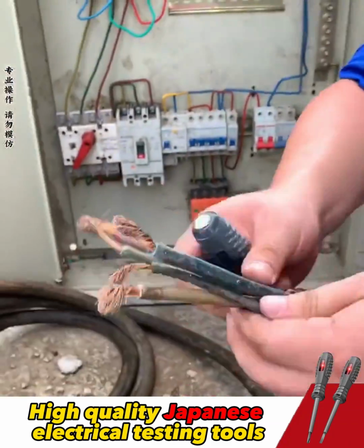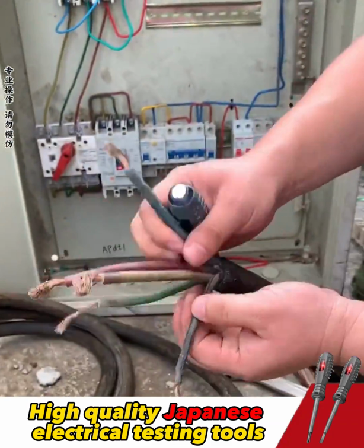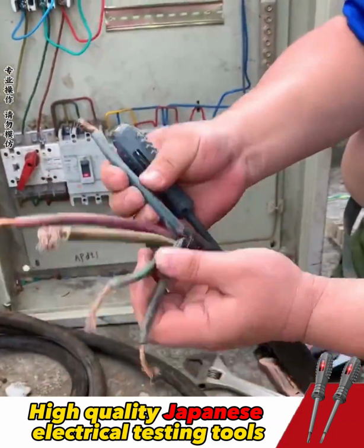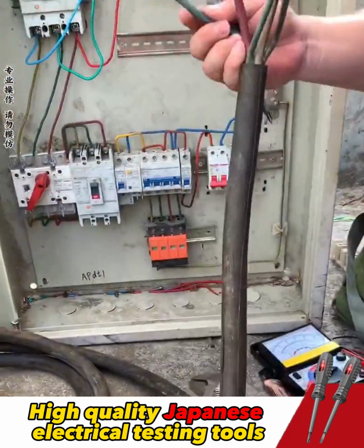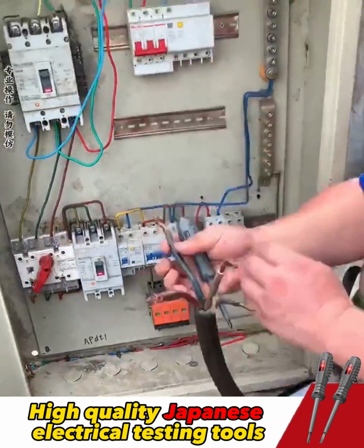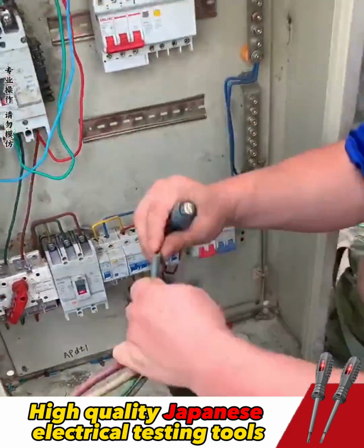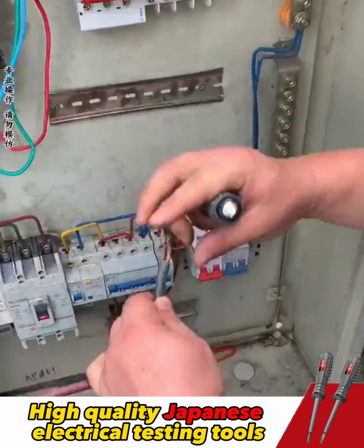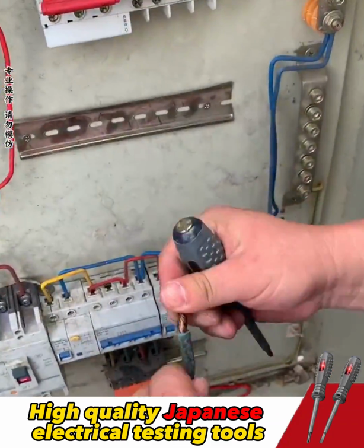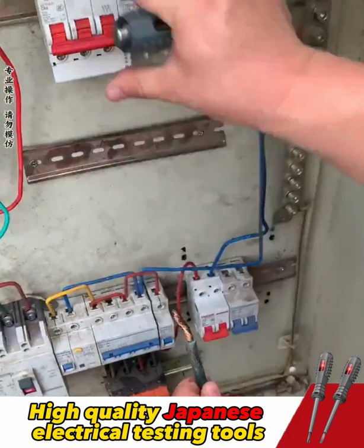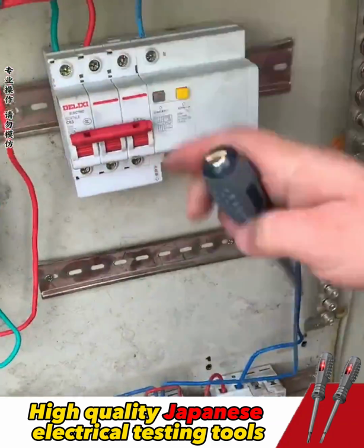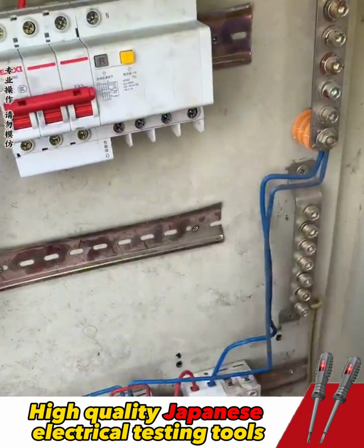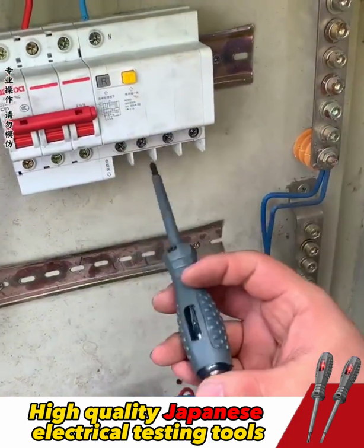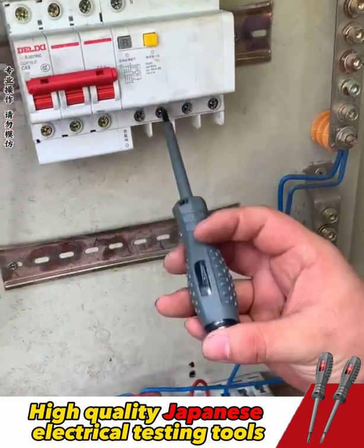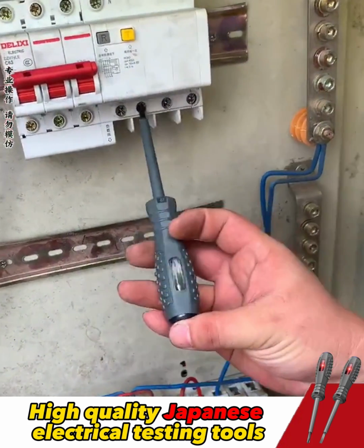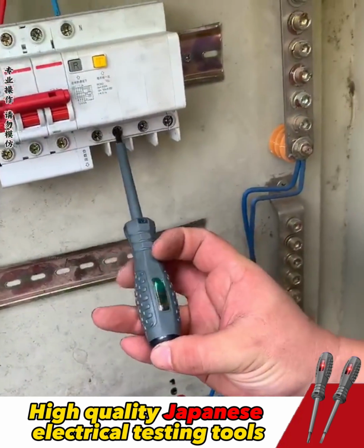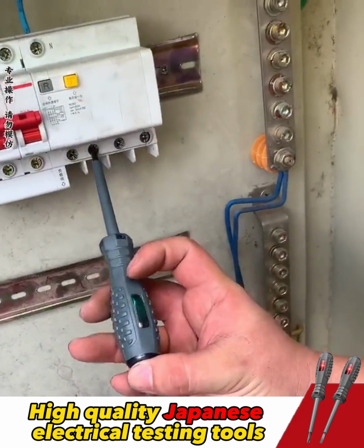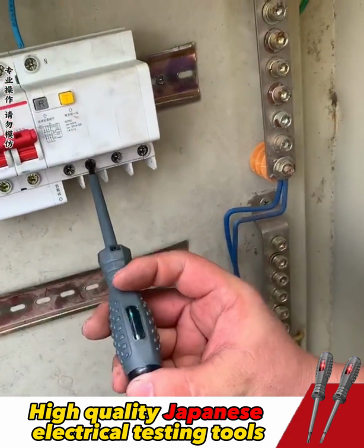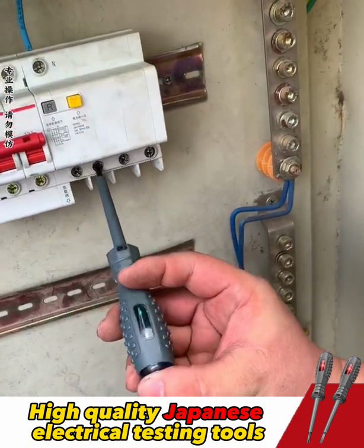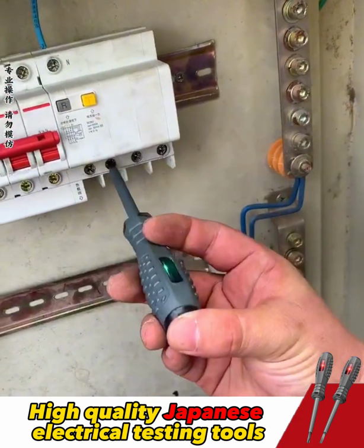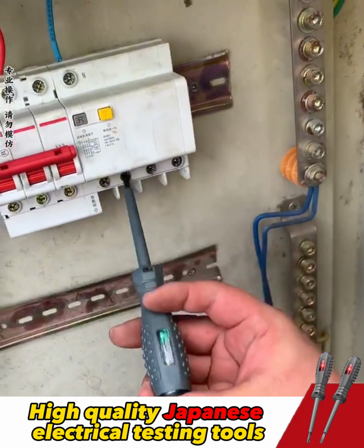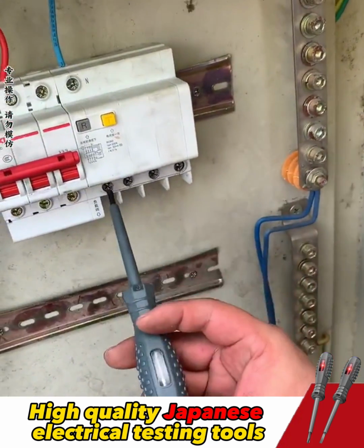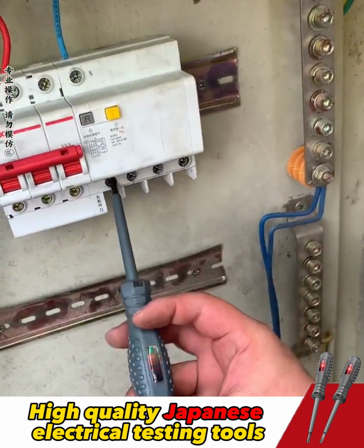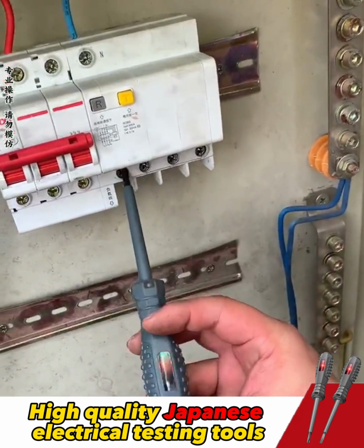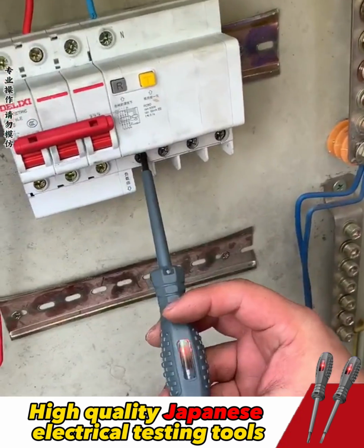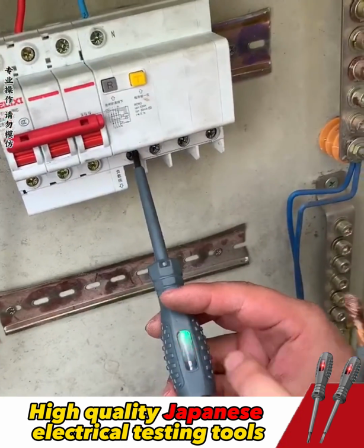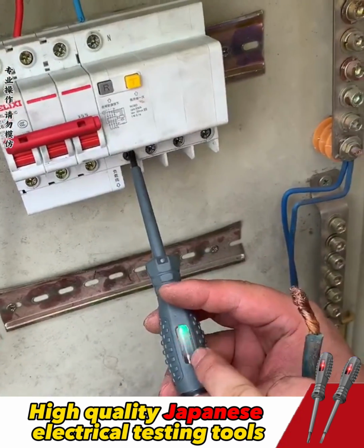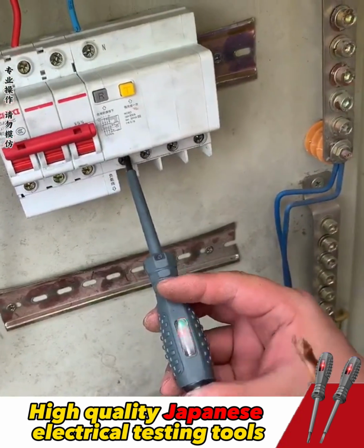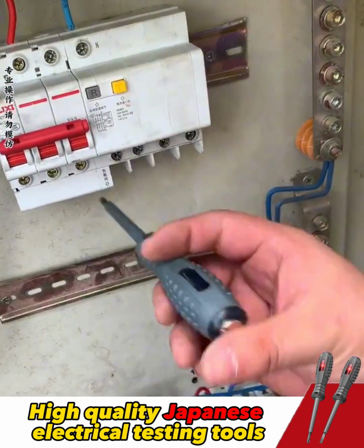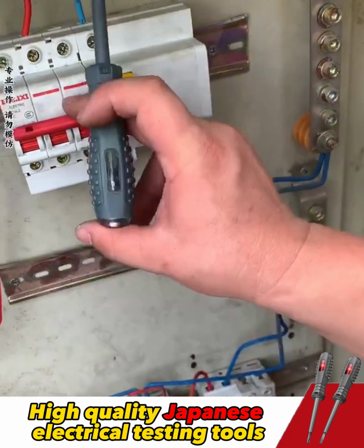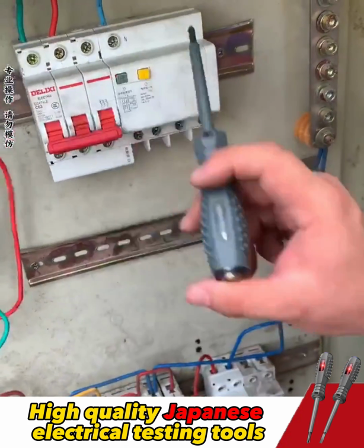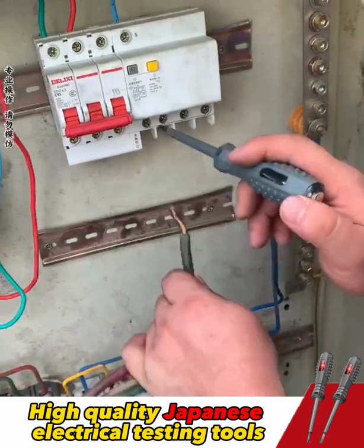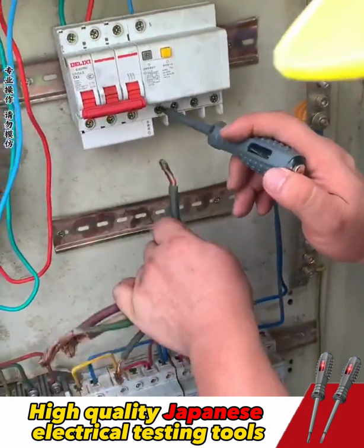Next, I will locate the break in the wire. The pen's light shines in two colors: green and red. Green indicates the positive side, and red indicates the negative side.